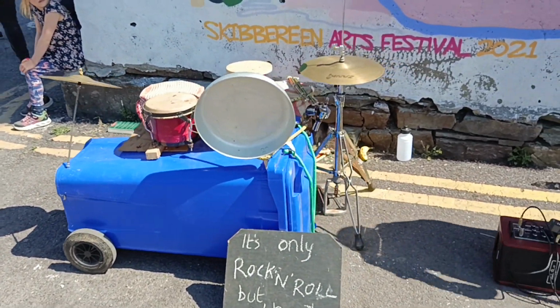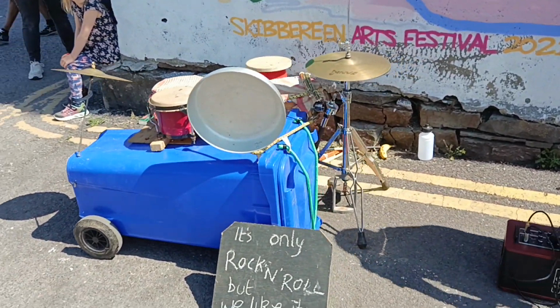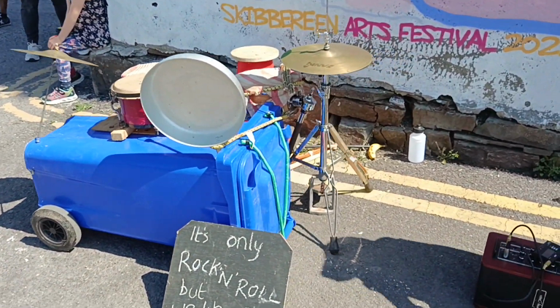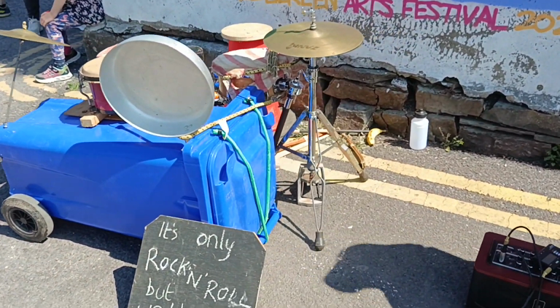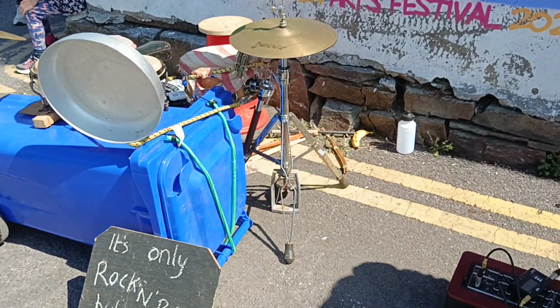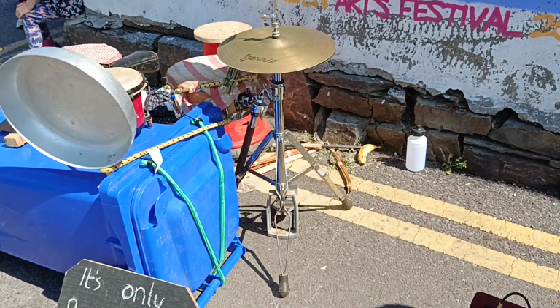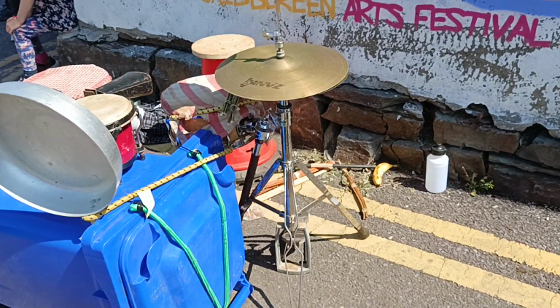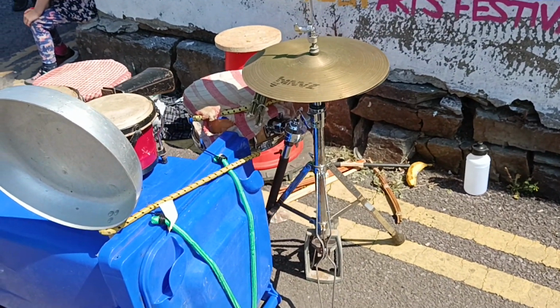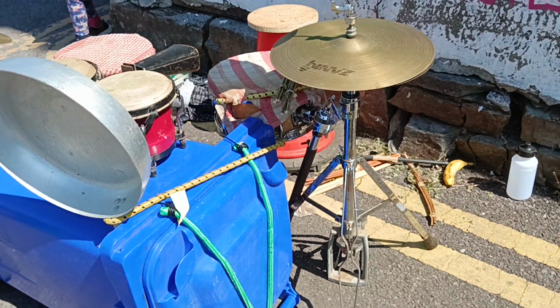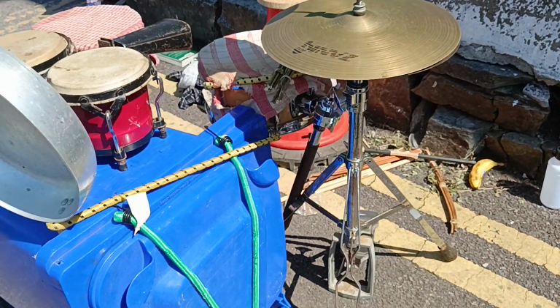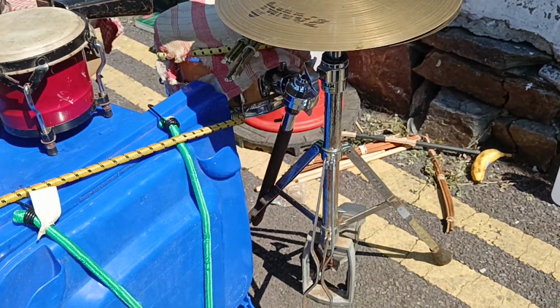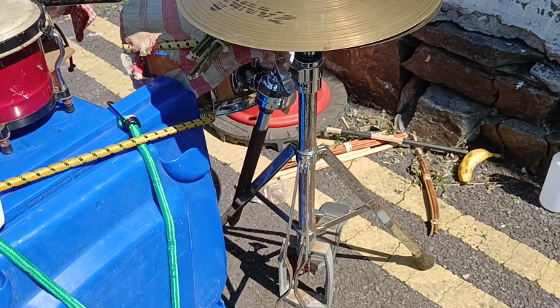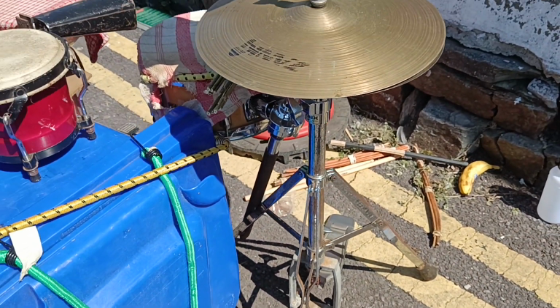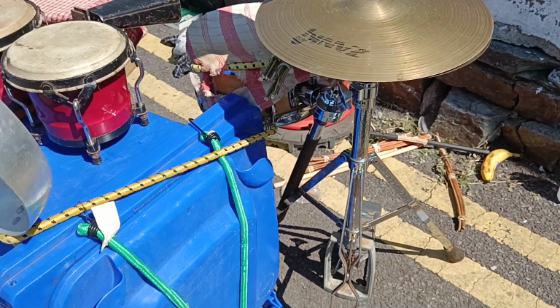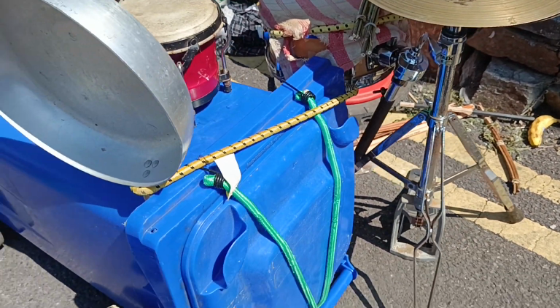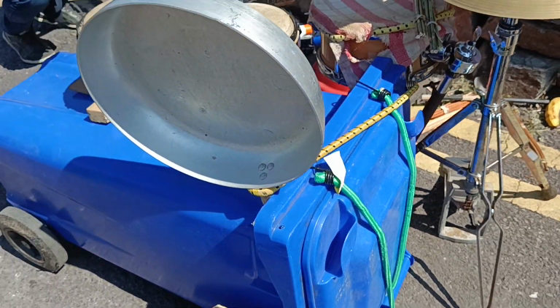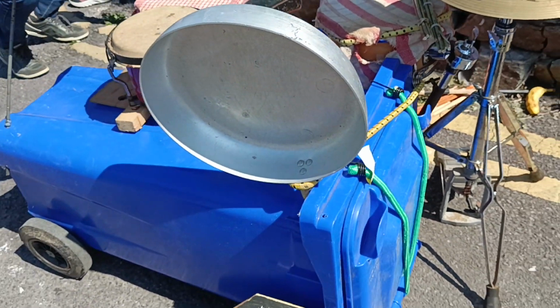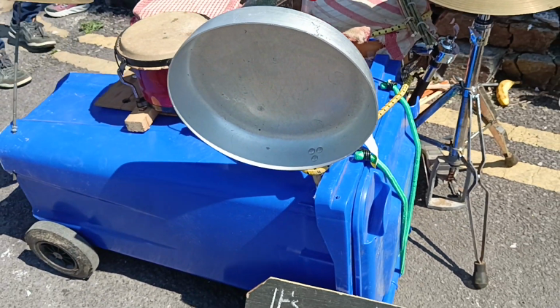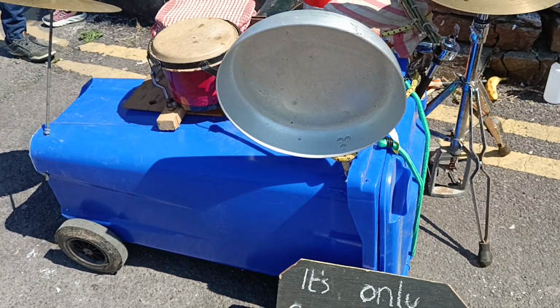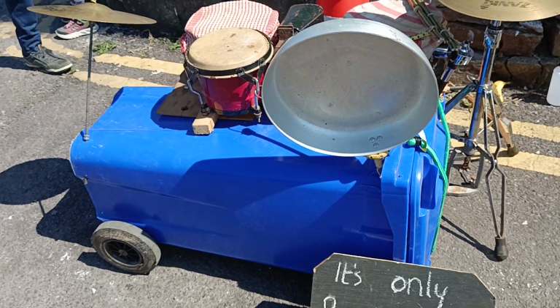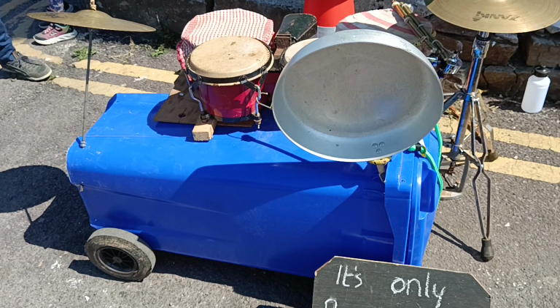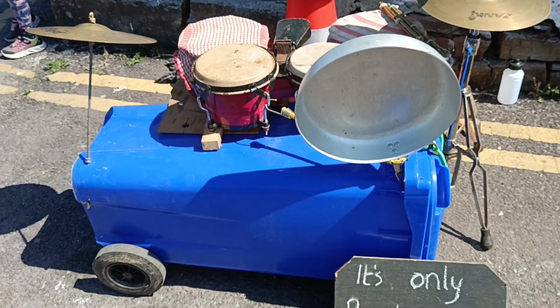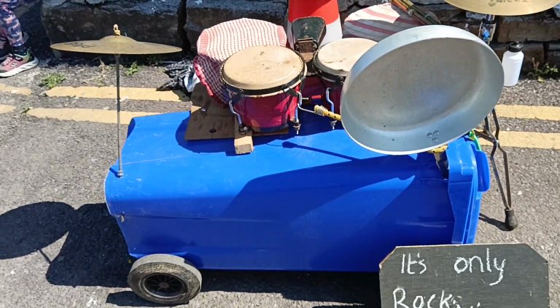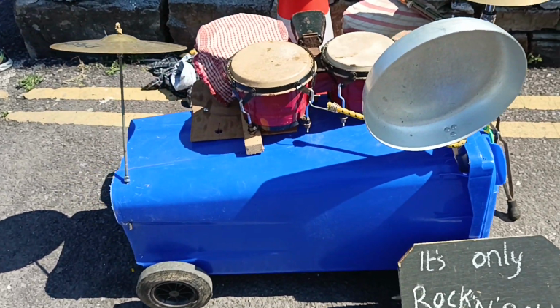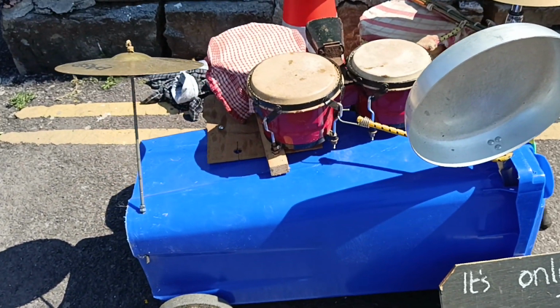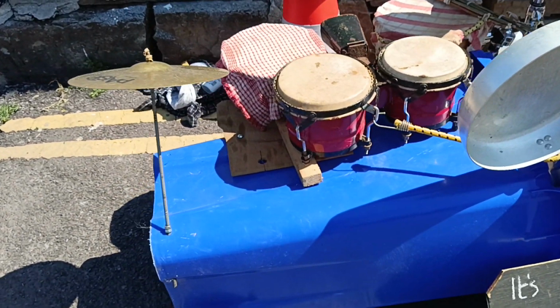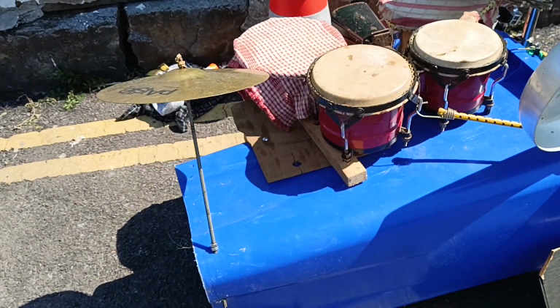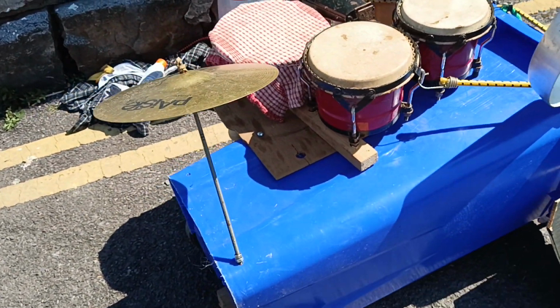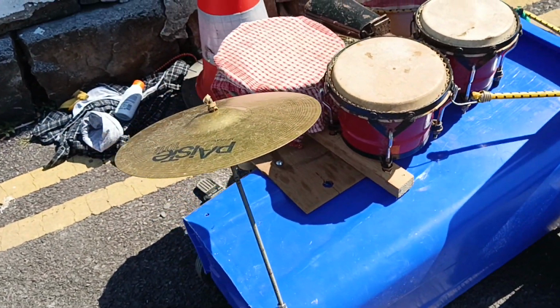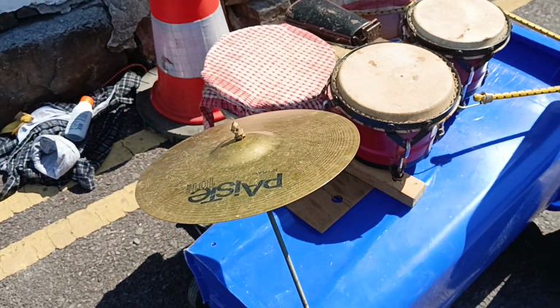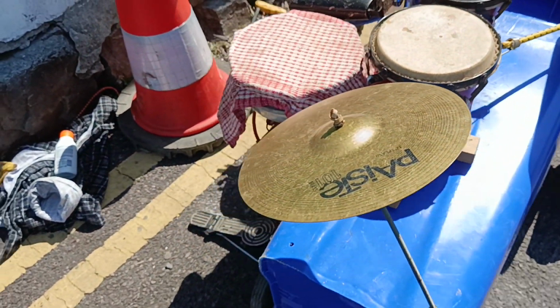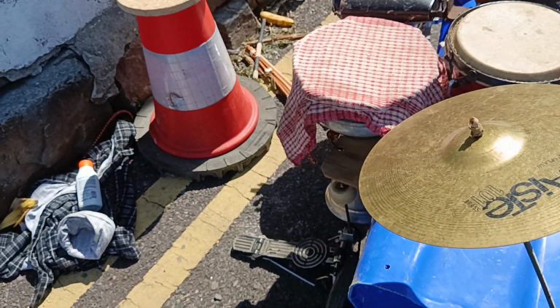Once it's set up you can see that it has all I need: a hi-hat, a large frying pan, a pair of bongos for toms, a snare, and a darbuka for the floor tom.